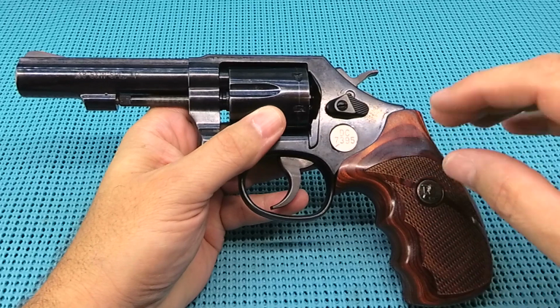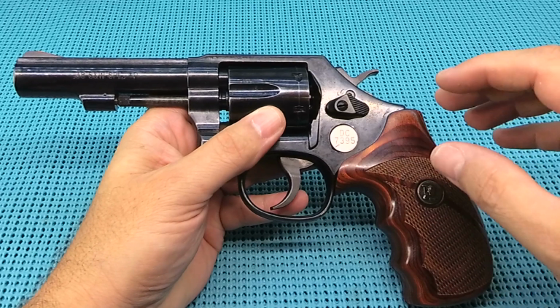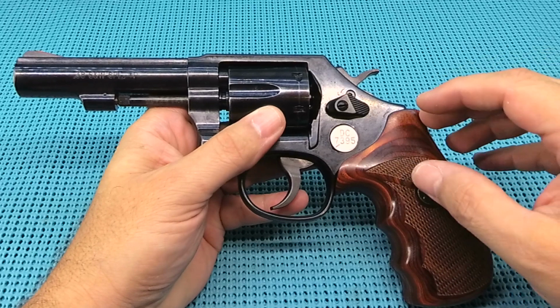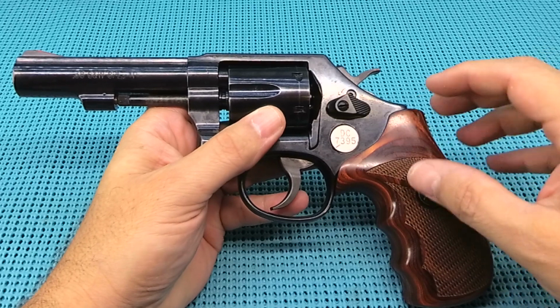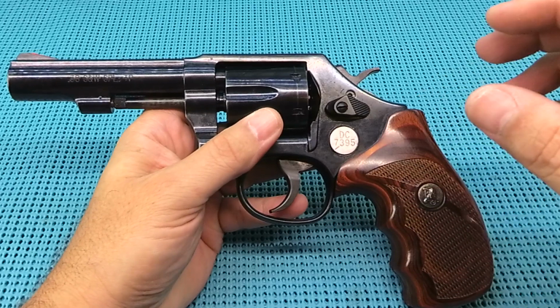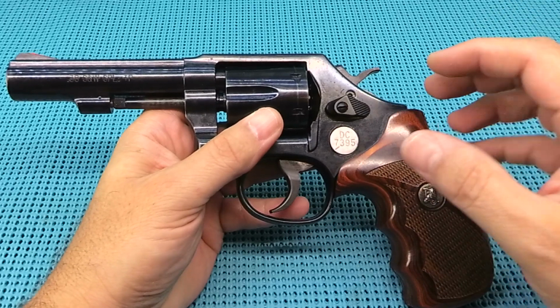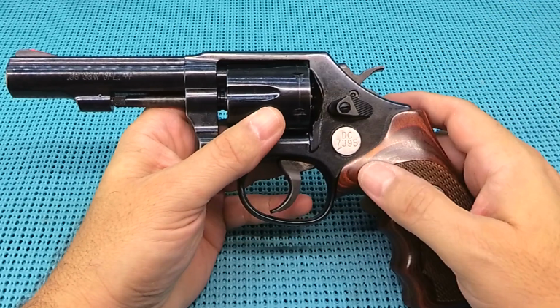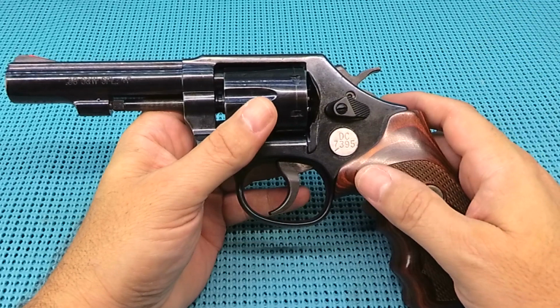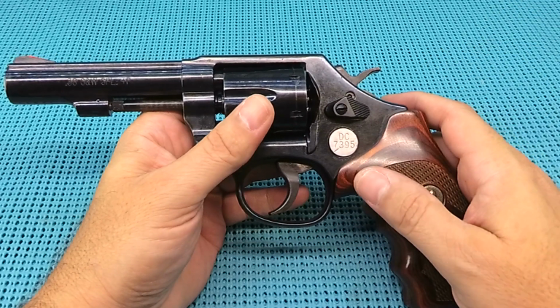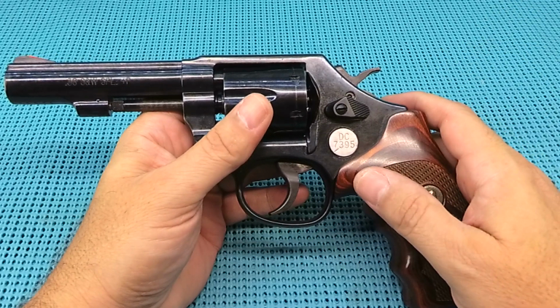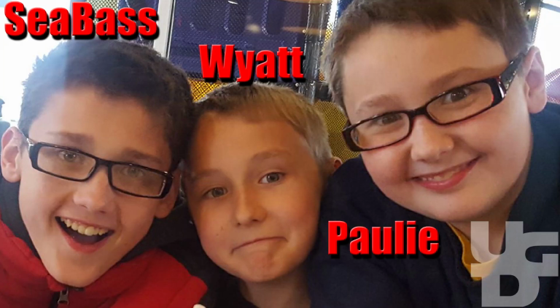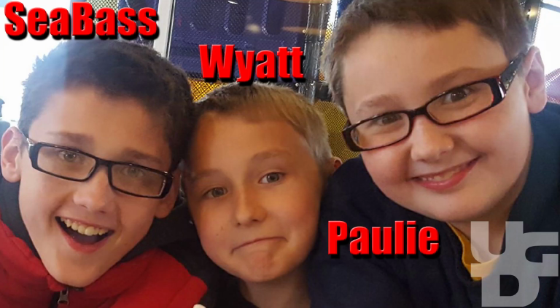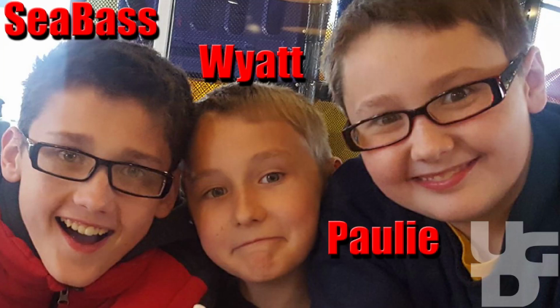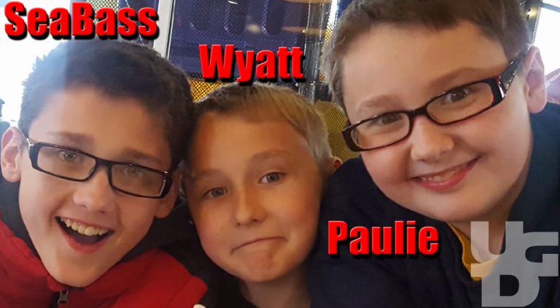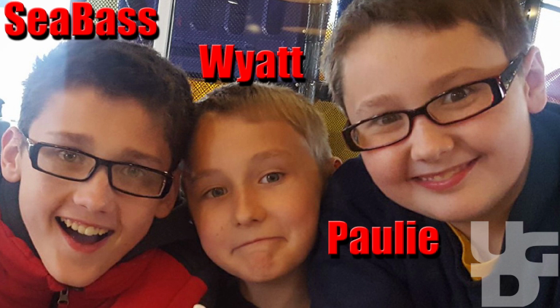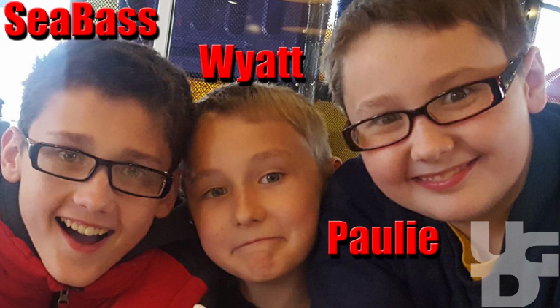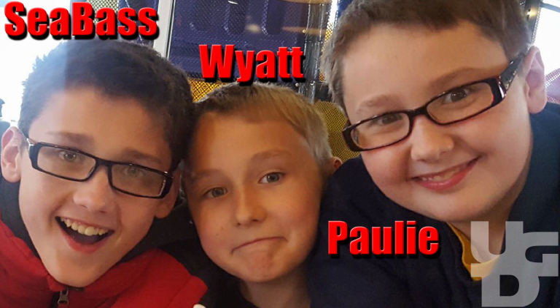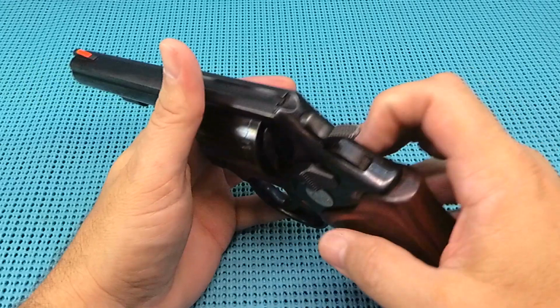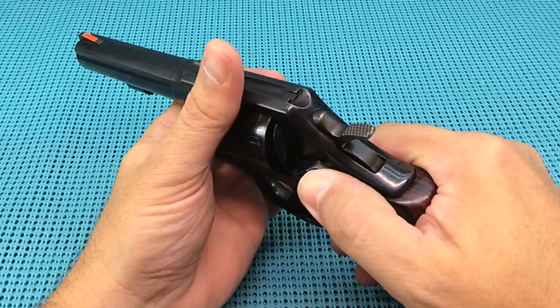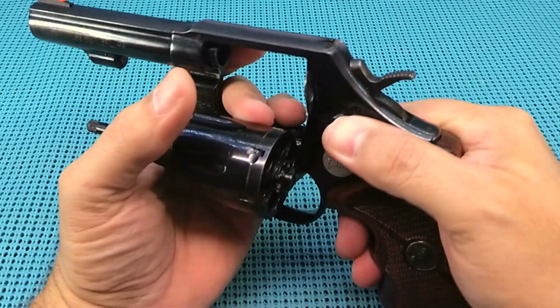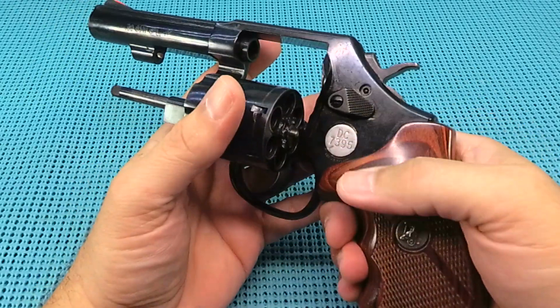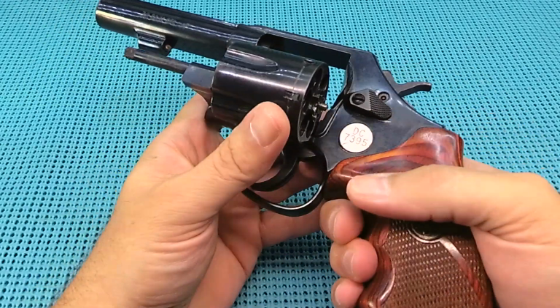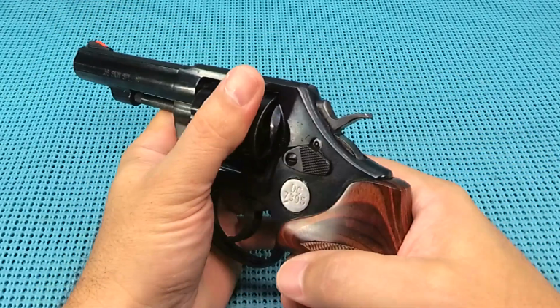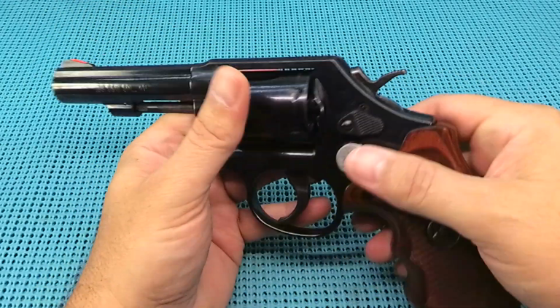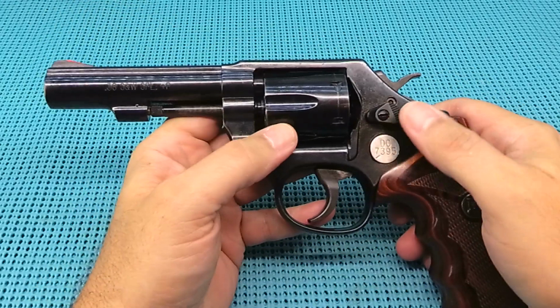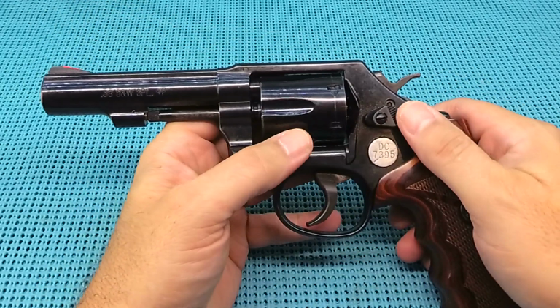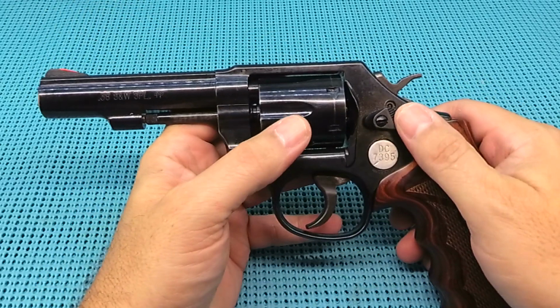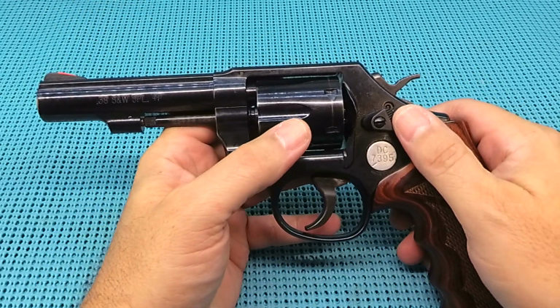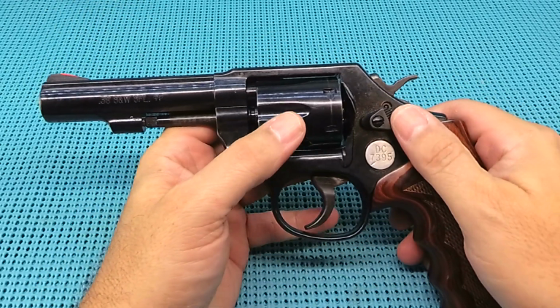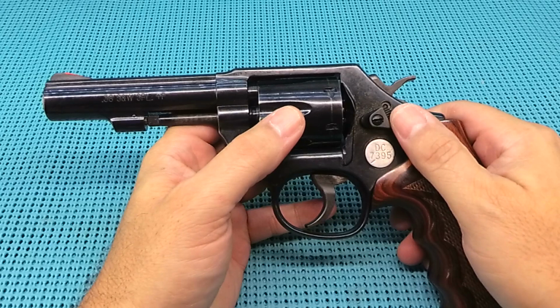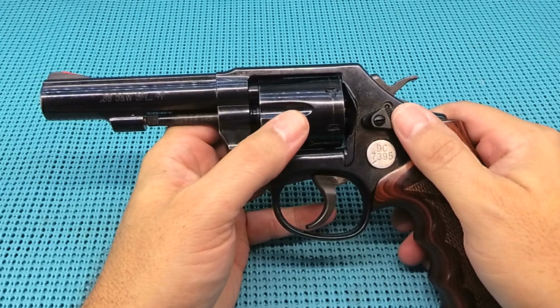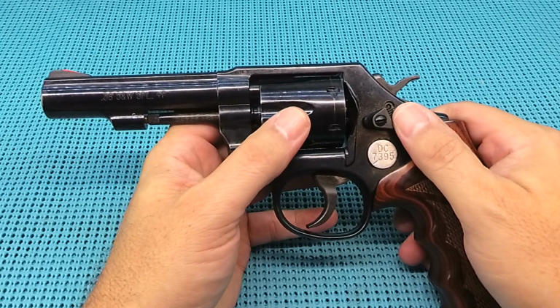If you've got to scramble, maybe I can hand one to Wyatt if we get into a real big gunfight. There's your range review of the Smith & Wesson Model 10. If you liked the video, hit the thumbs up.